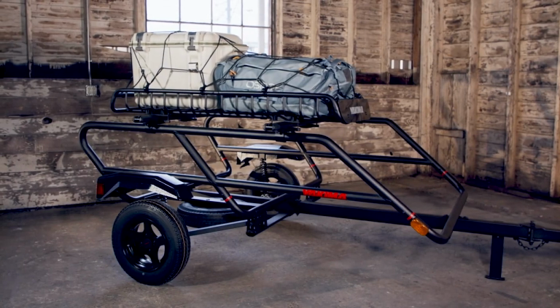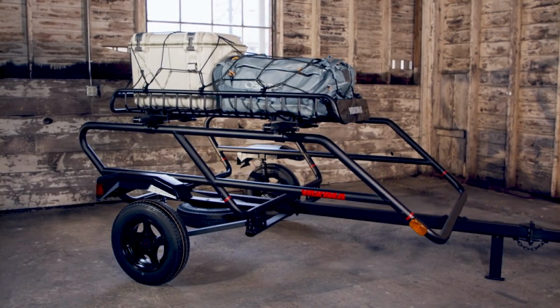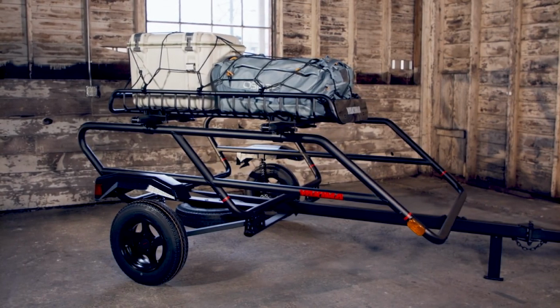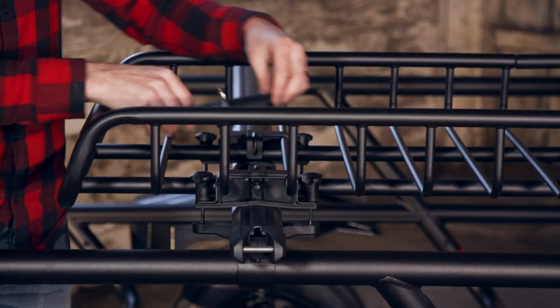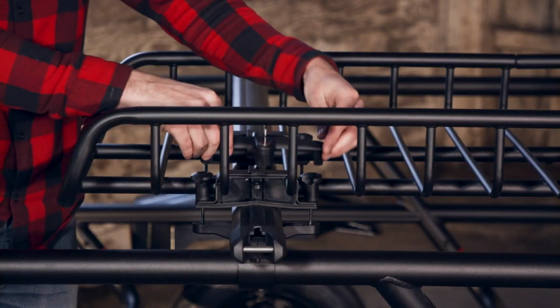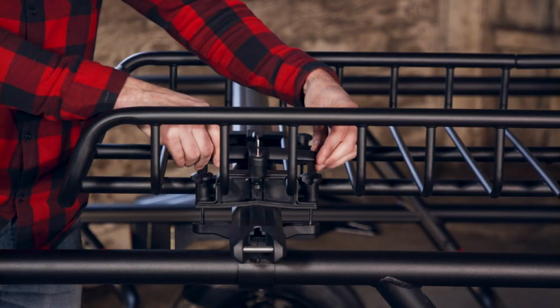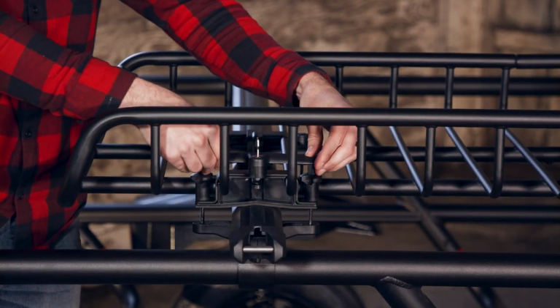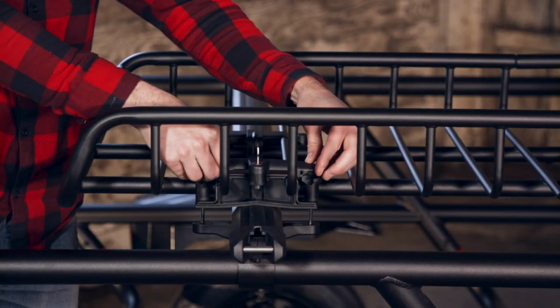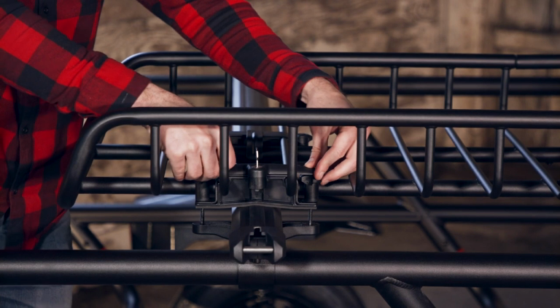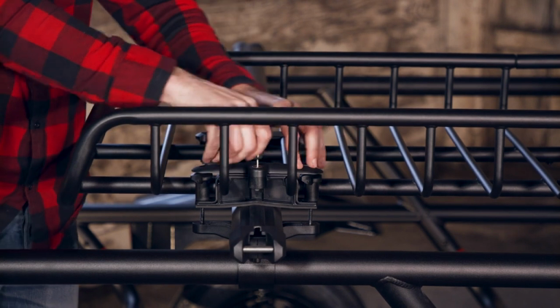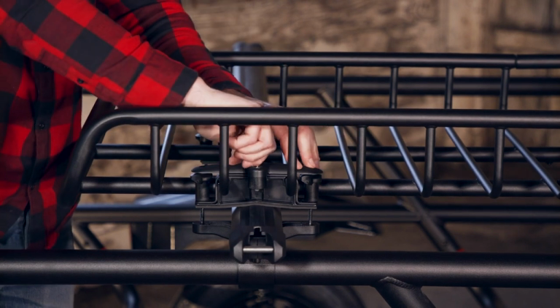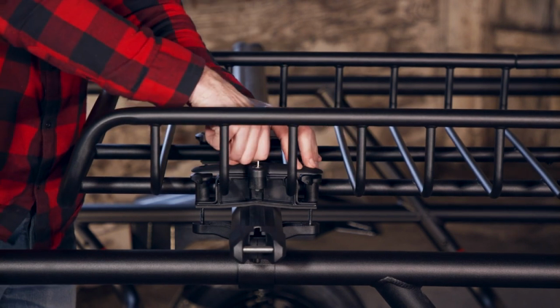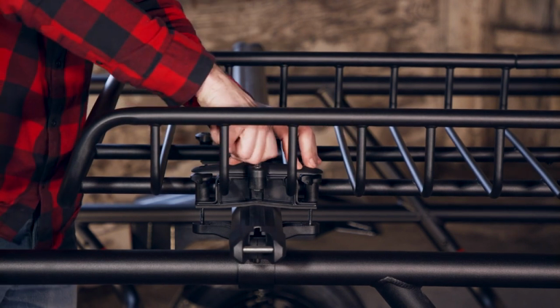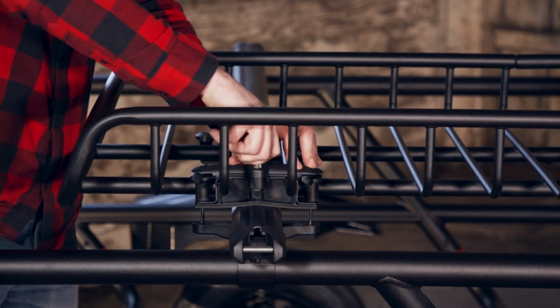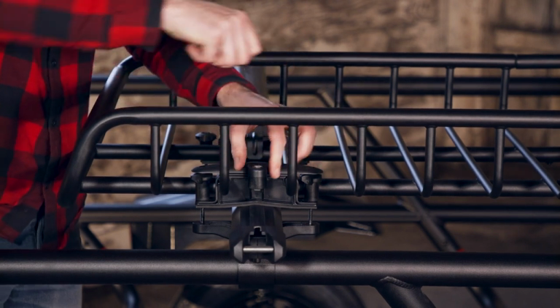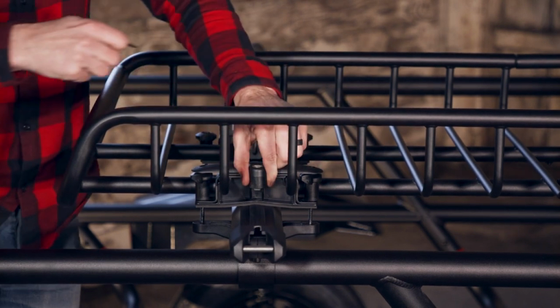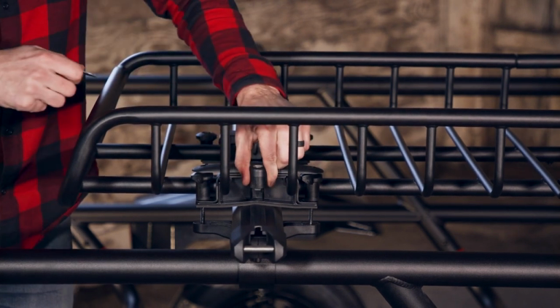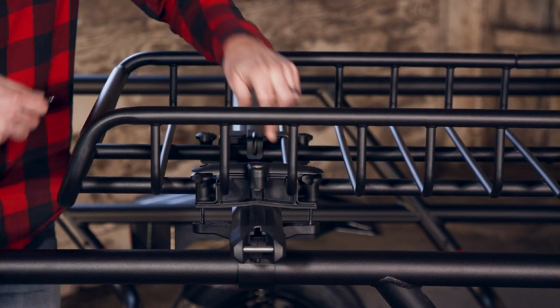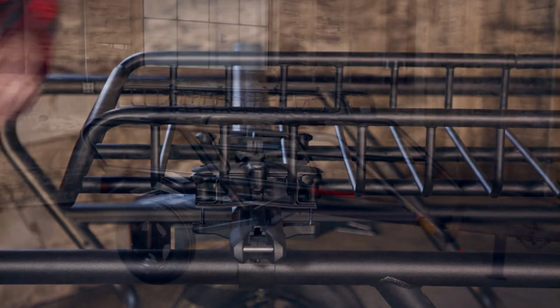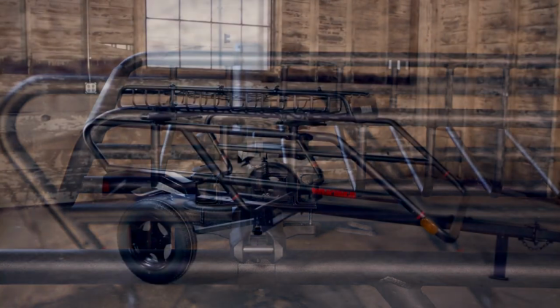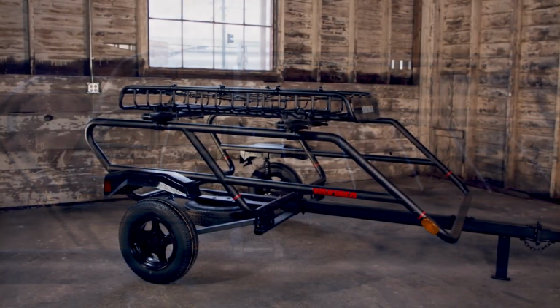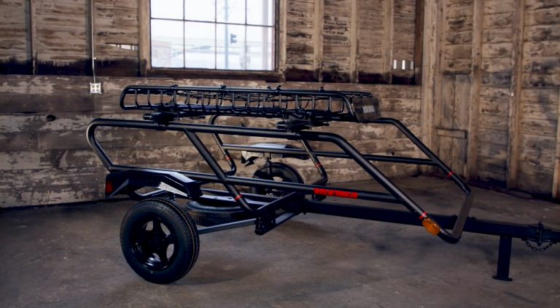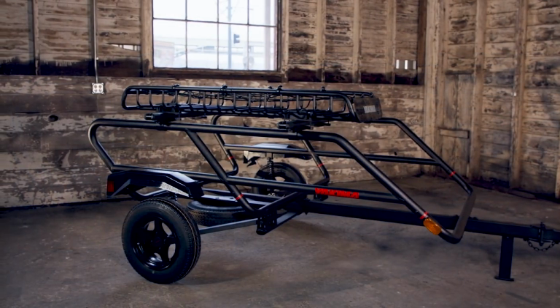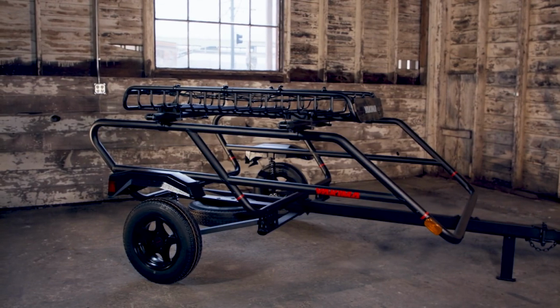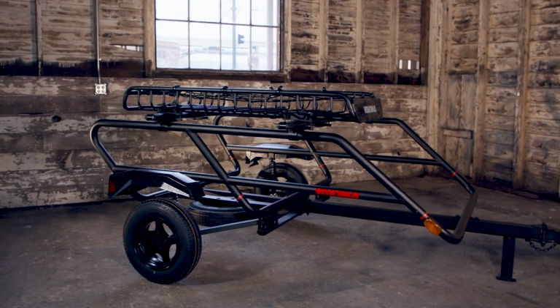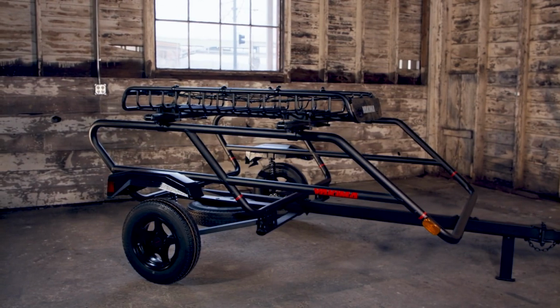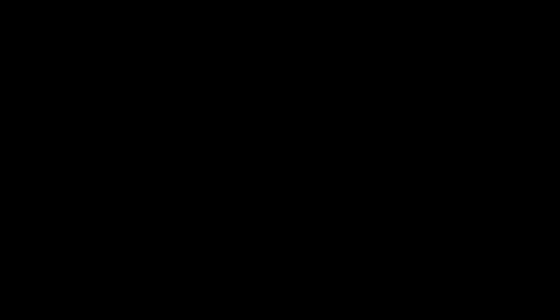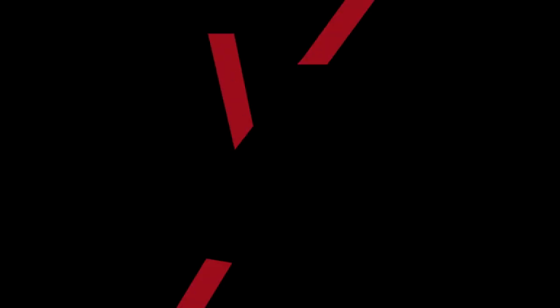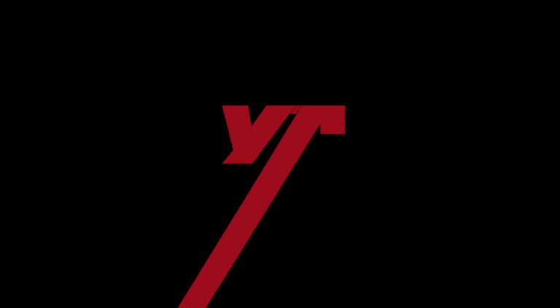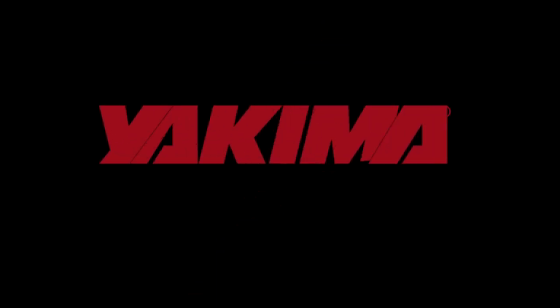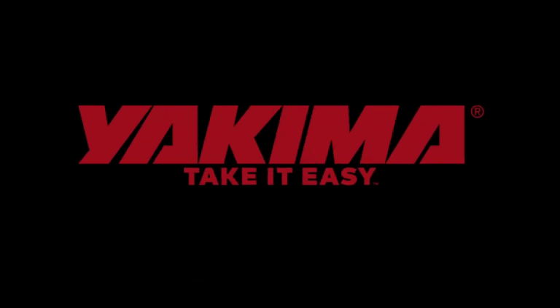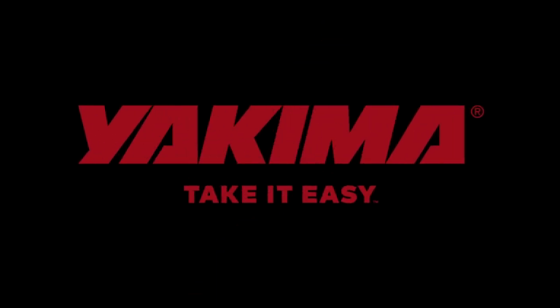To lock the Skinny Warrior to your vehicle, just add the locking bracket with our single key system, sold separately. You'll love the look and size of the Skinny Warrior made for you. Now get out and take it easy.